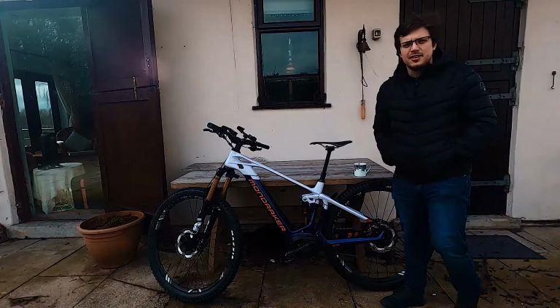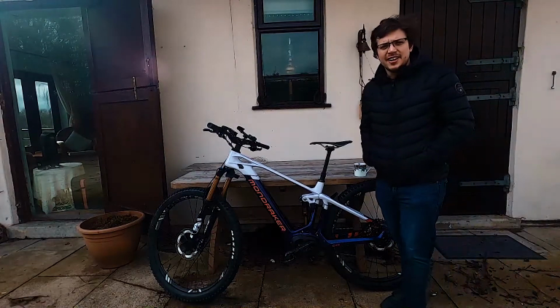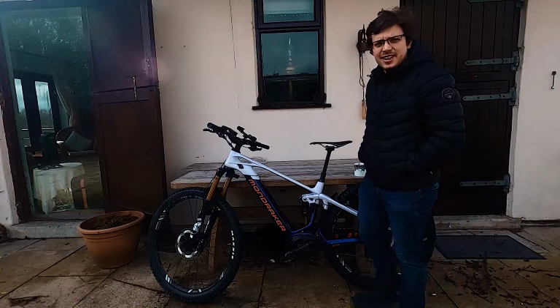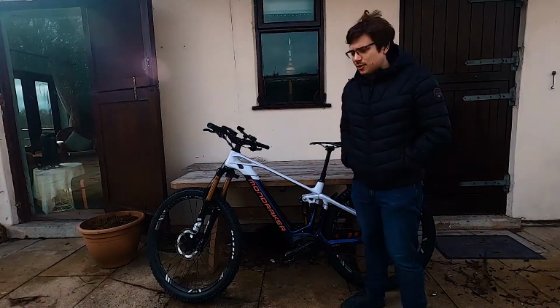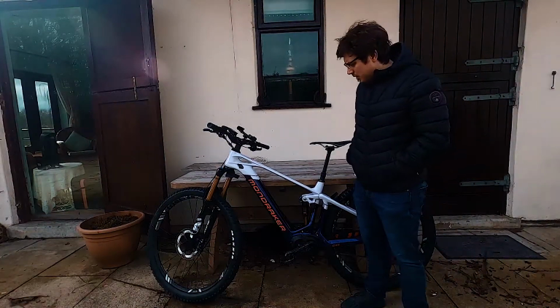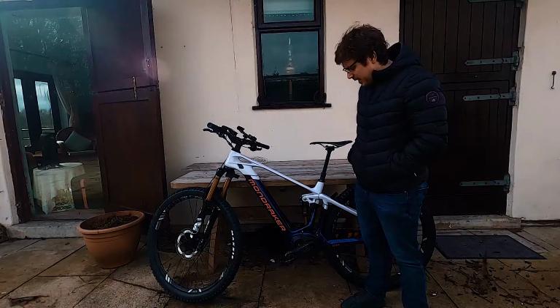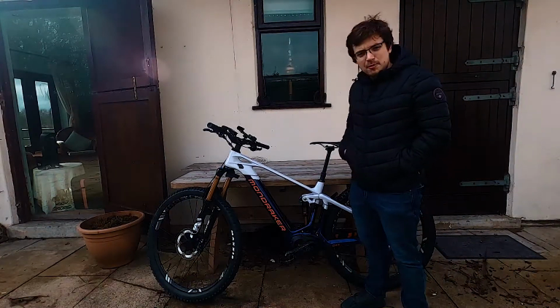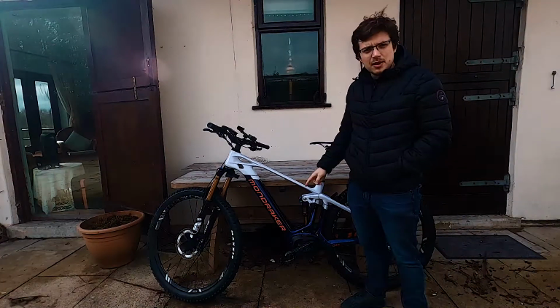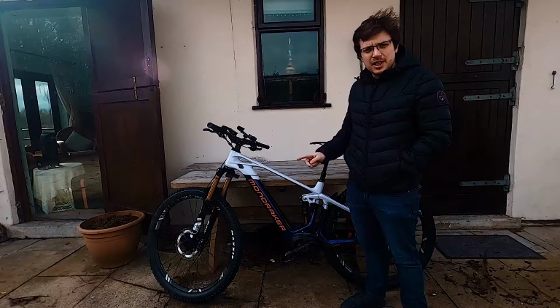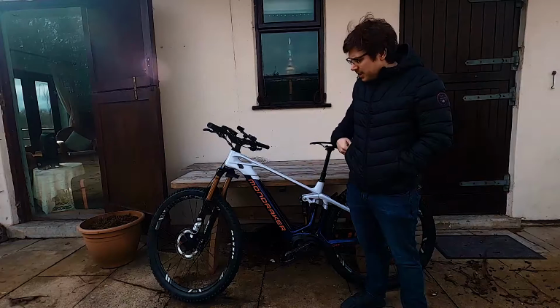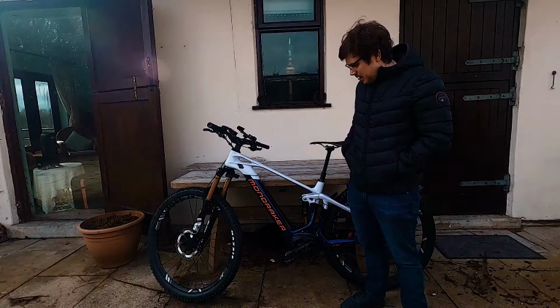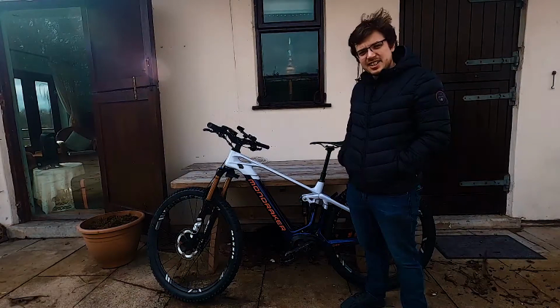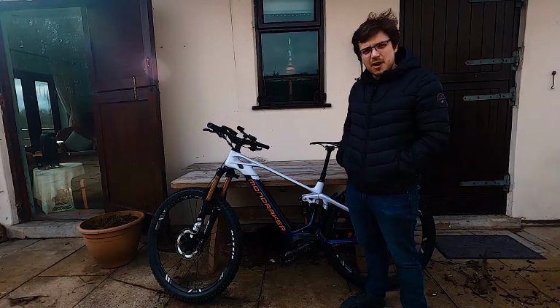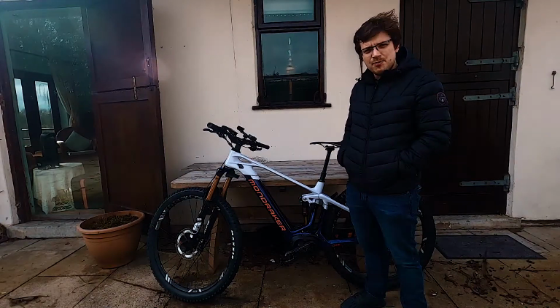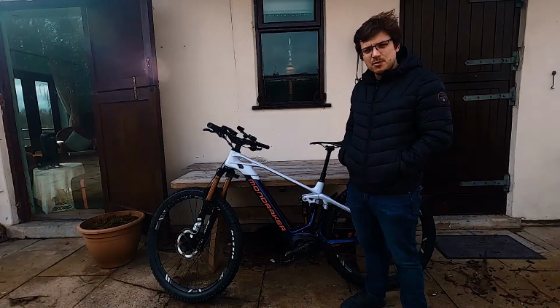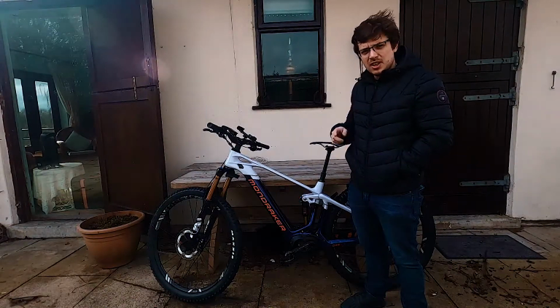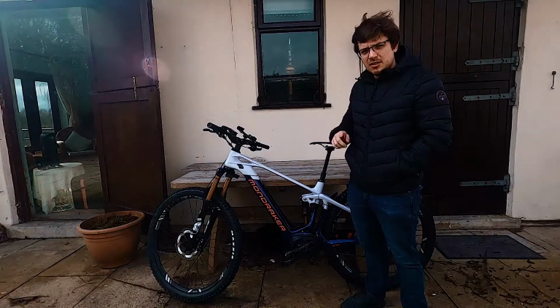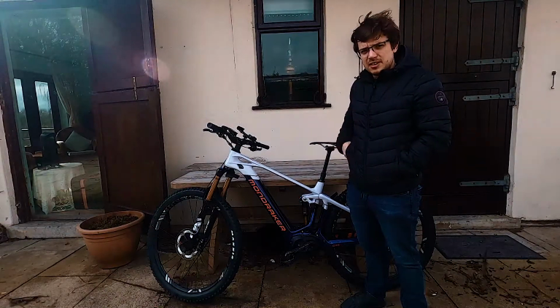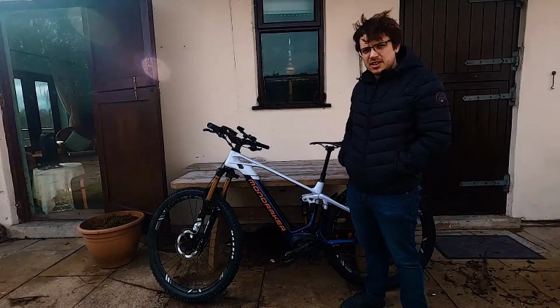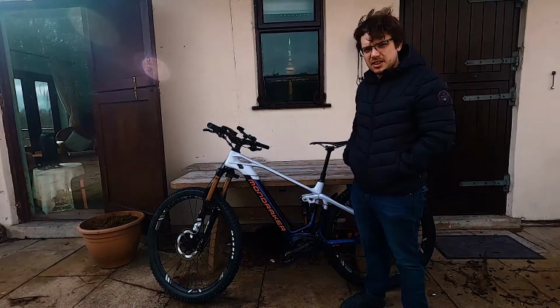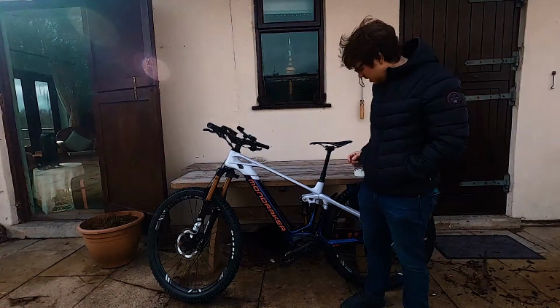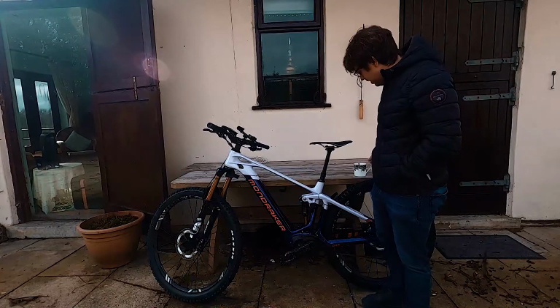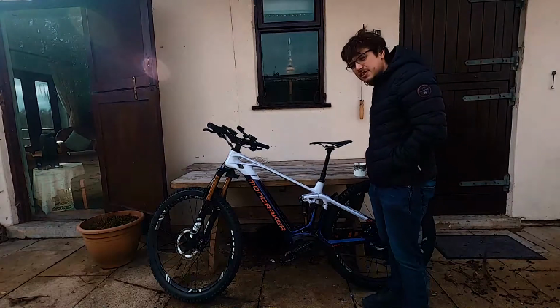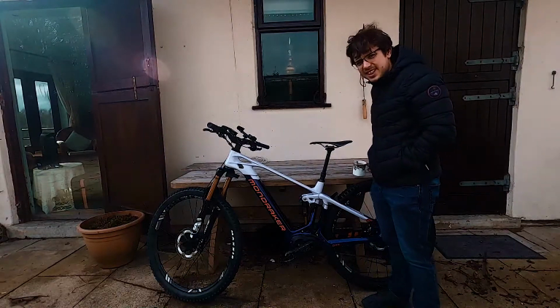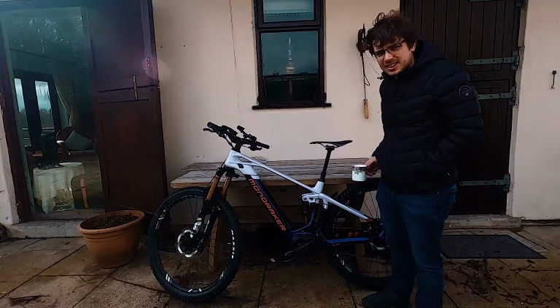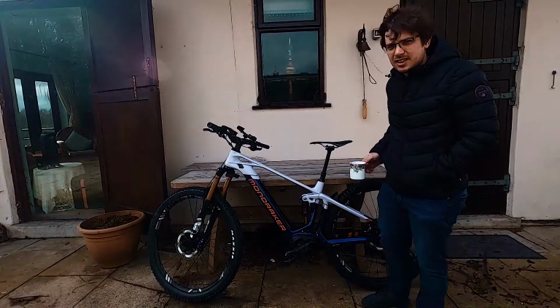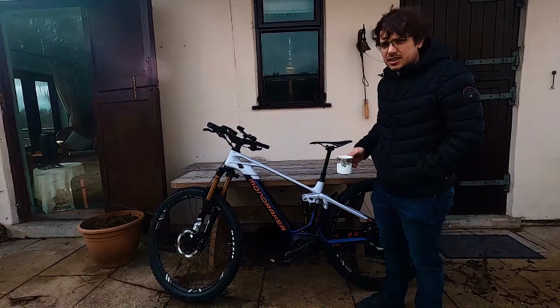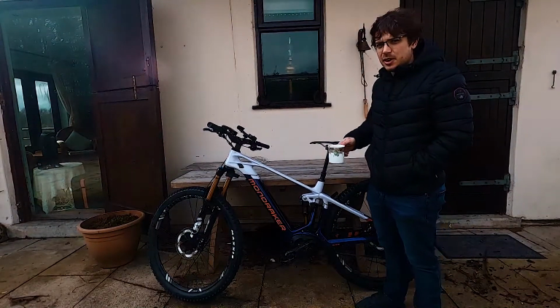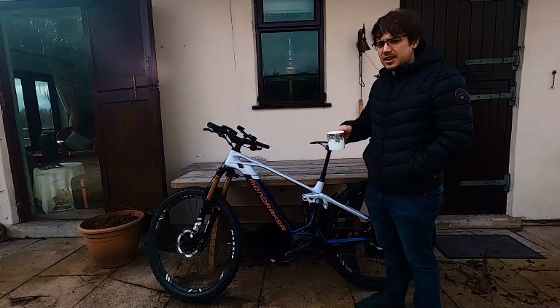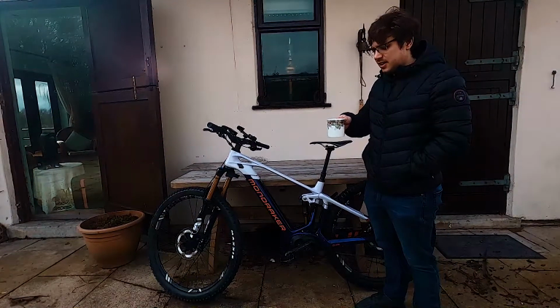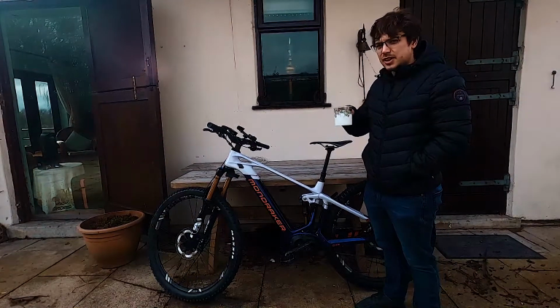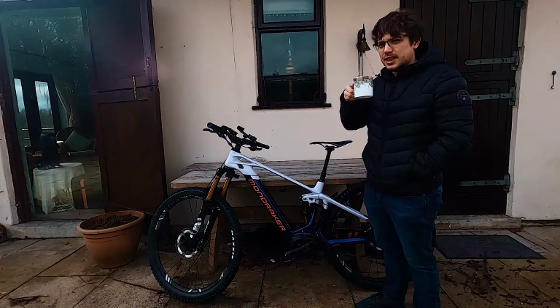All right then, we're going to look through setting up the Mondraker Mind and connection to your phone. First things first, get yourself a cup of tea. Work on a bike, drink a cup of tea.